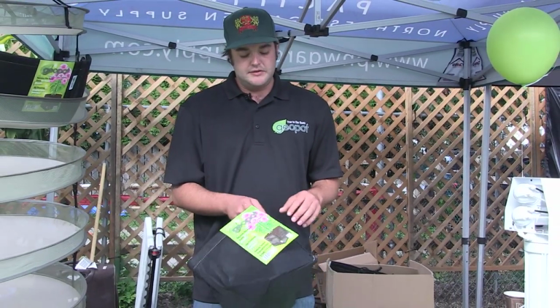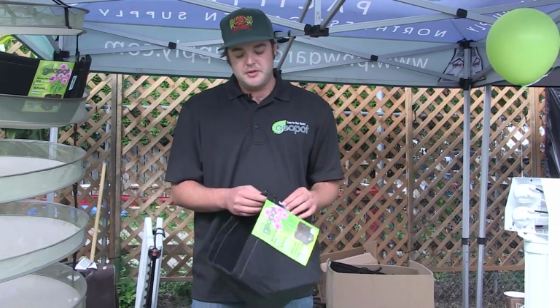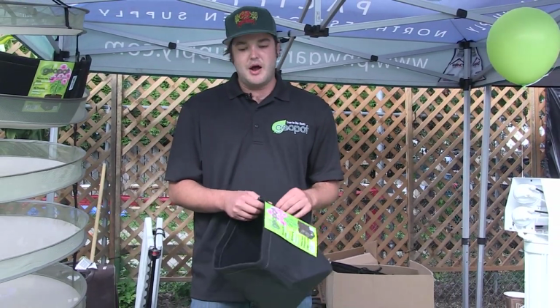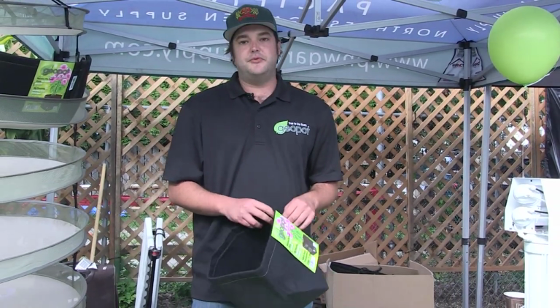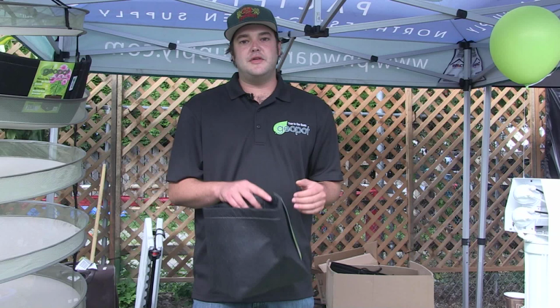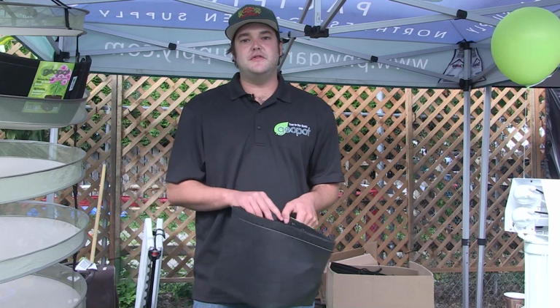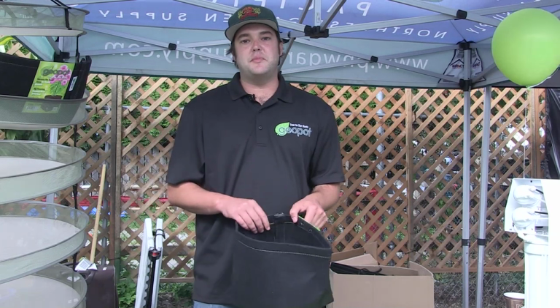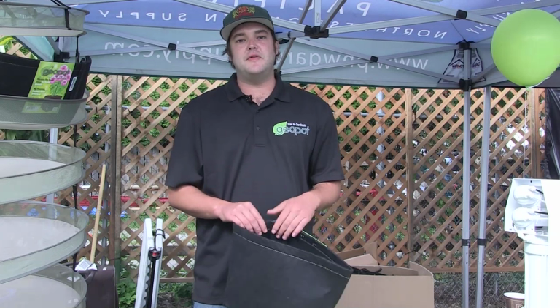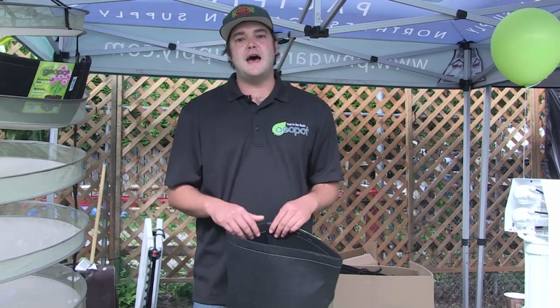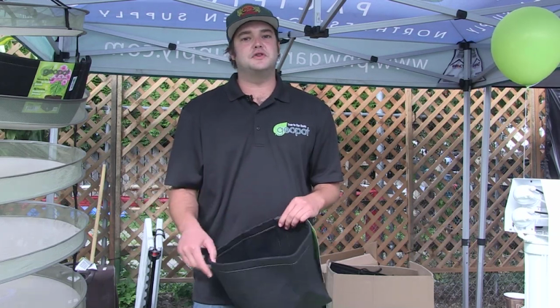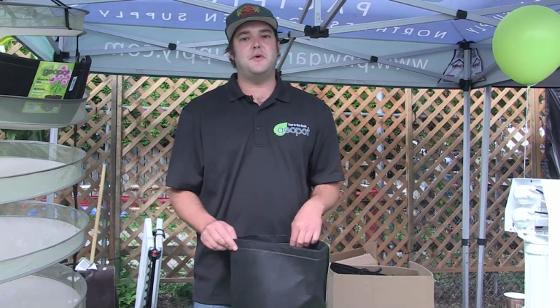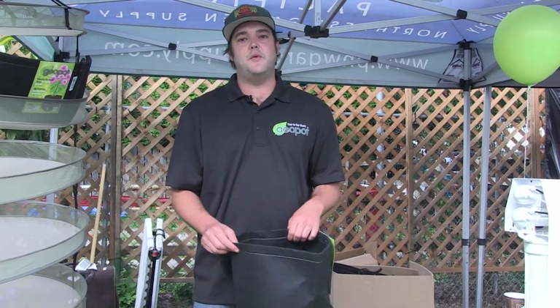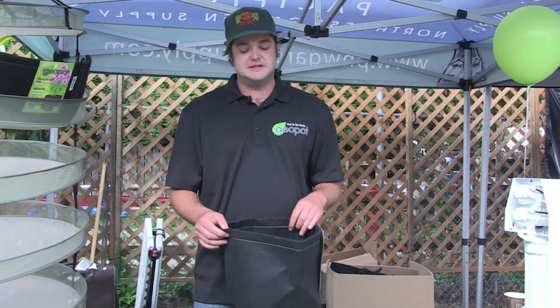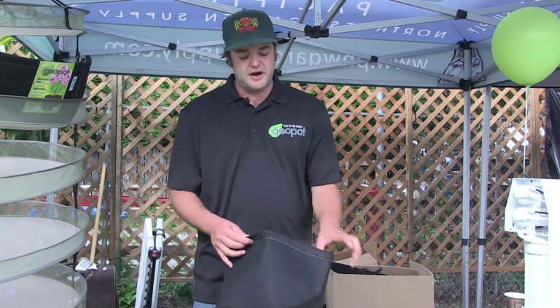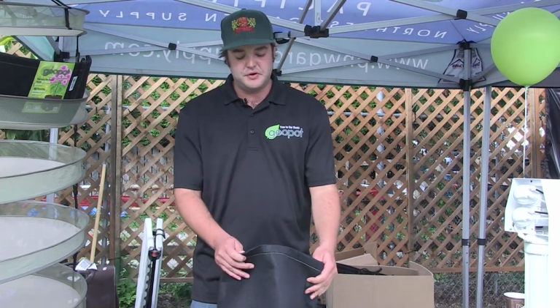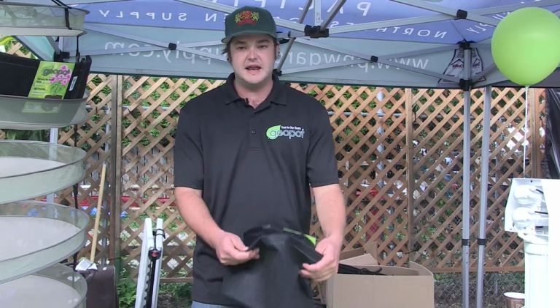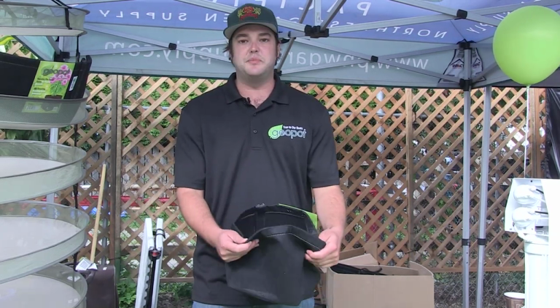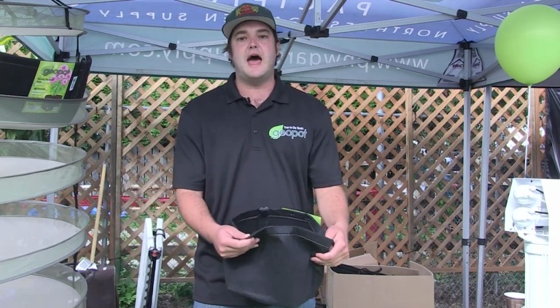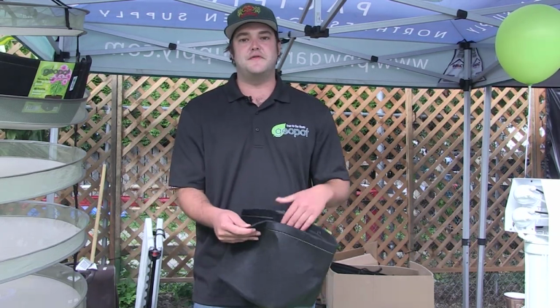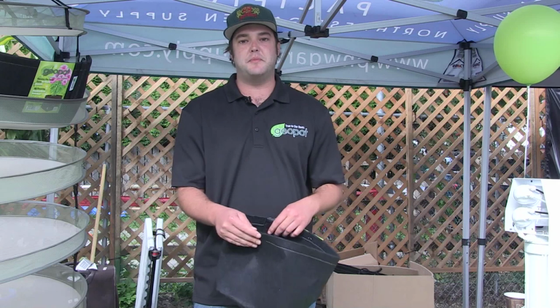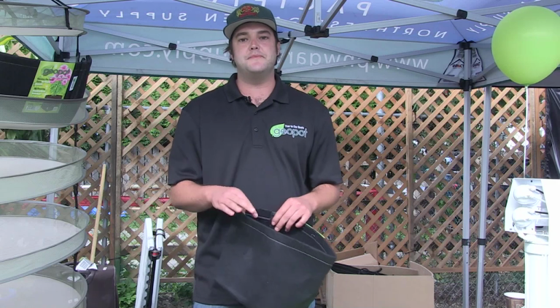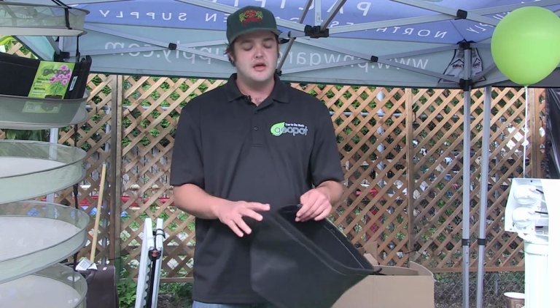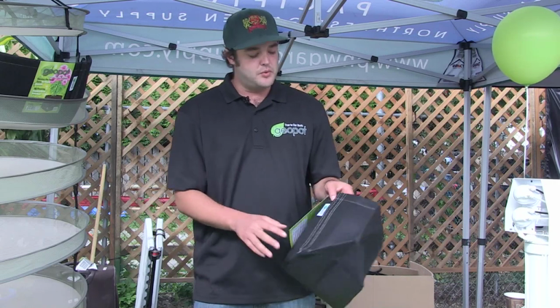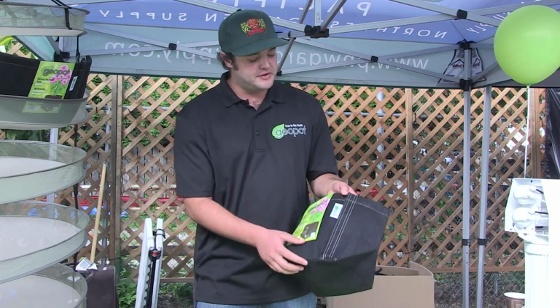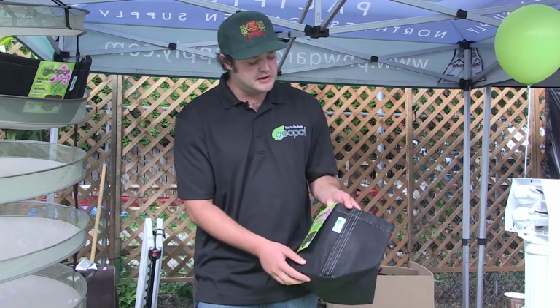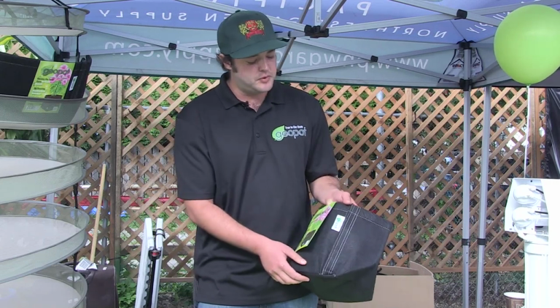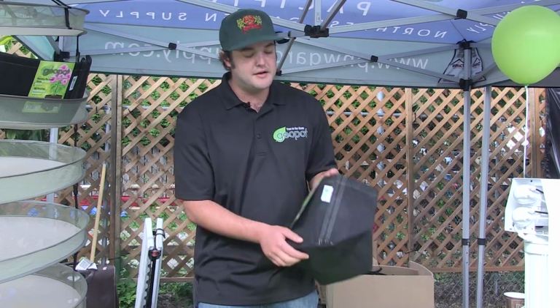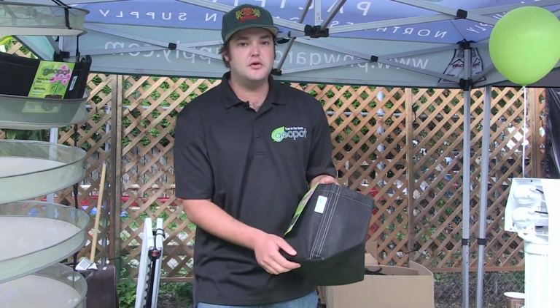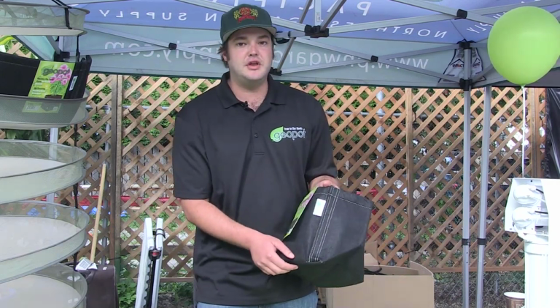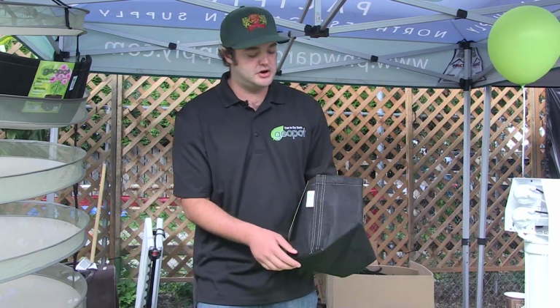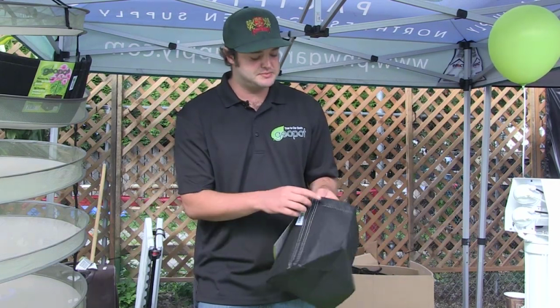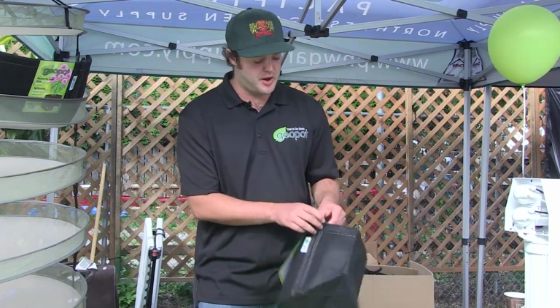One of the big problems with using fabric pots in the past for transplanting was it was very difficult to get the plant out of the fabric pot. What we've decided to do is put in a velcro seam on our Transplanter model.